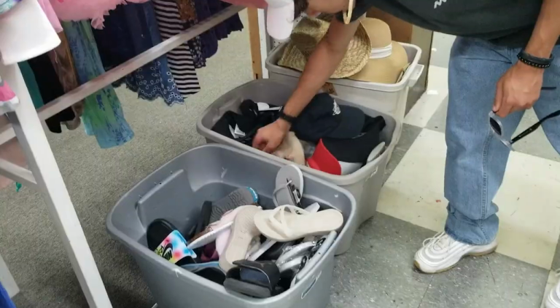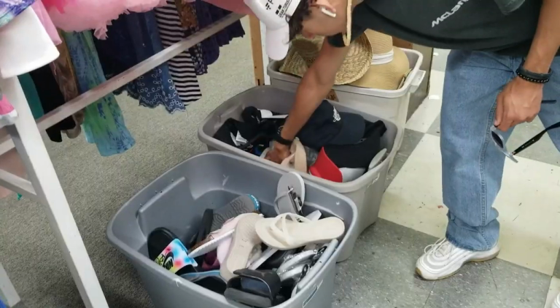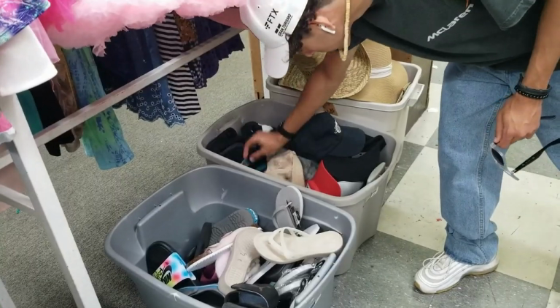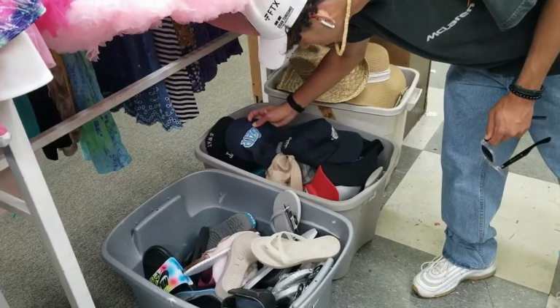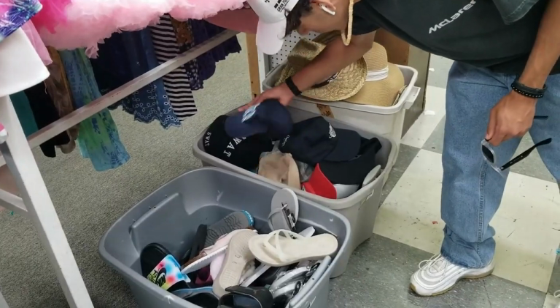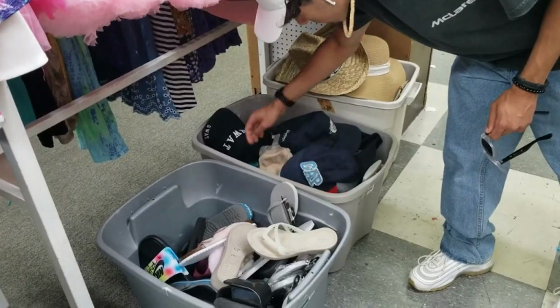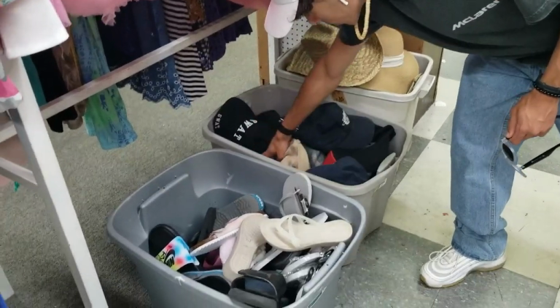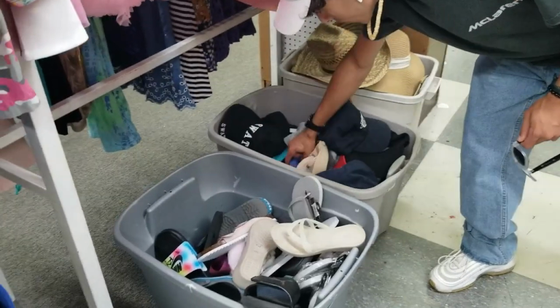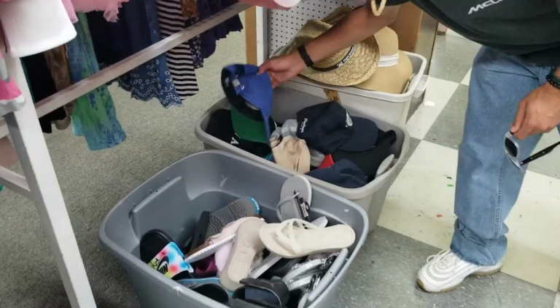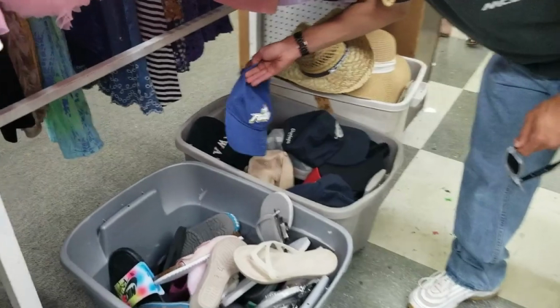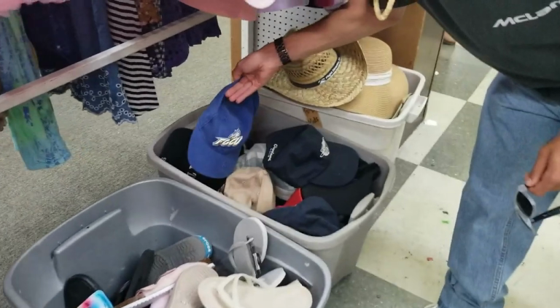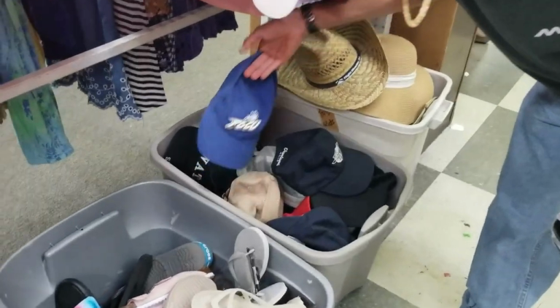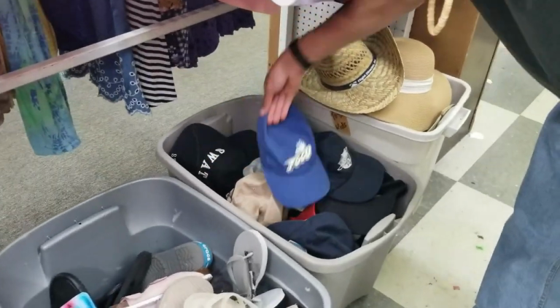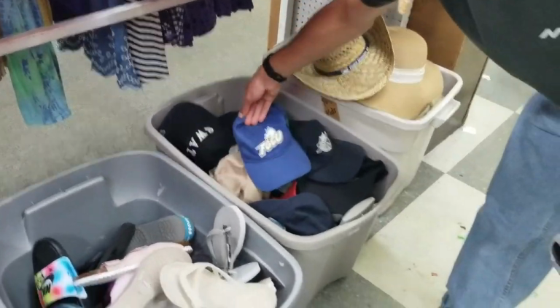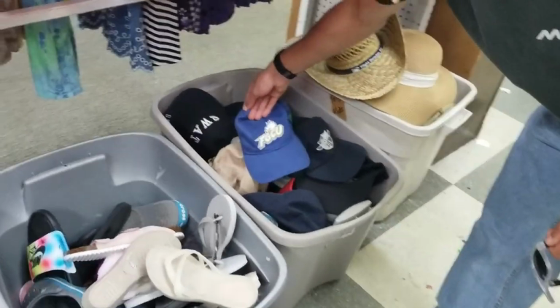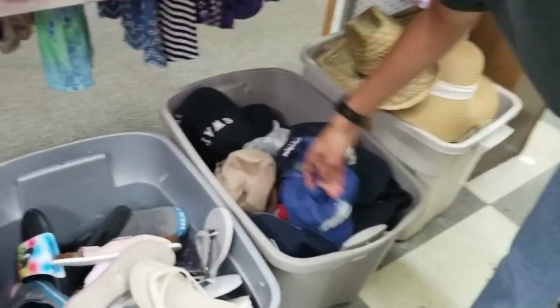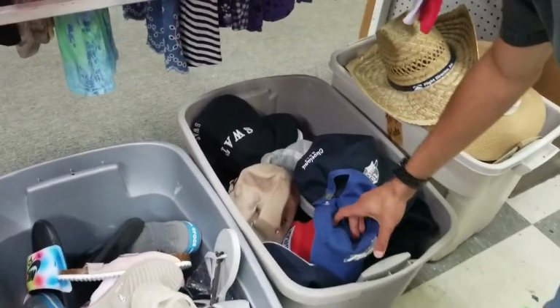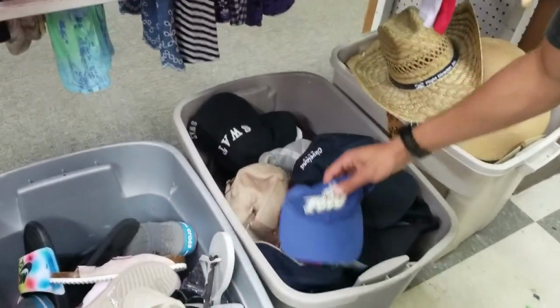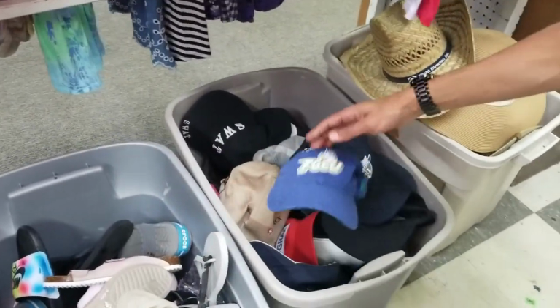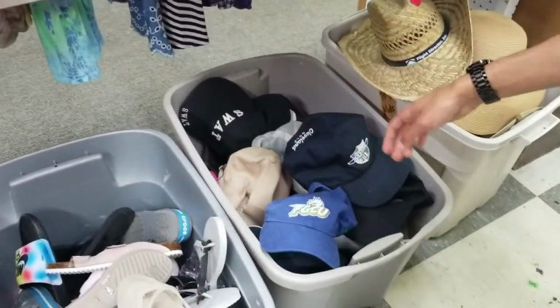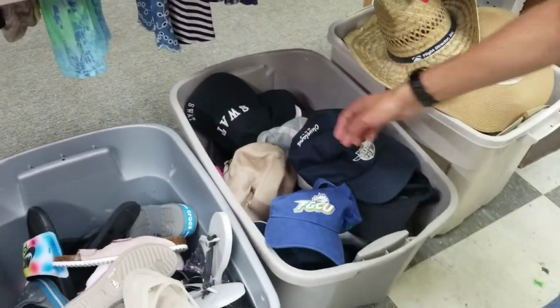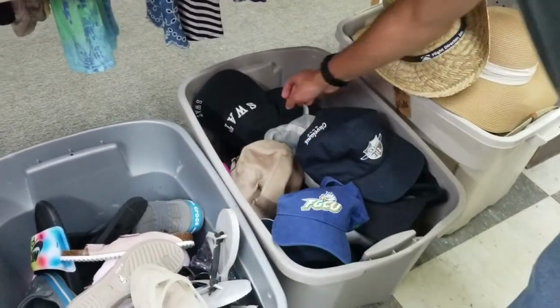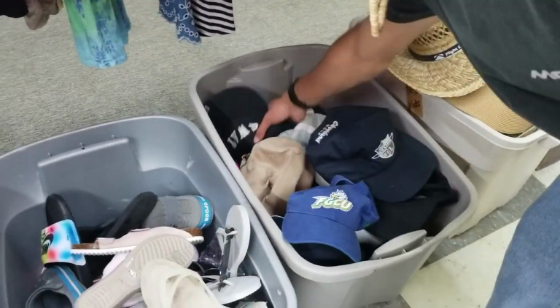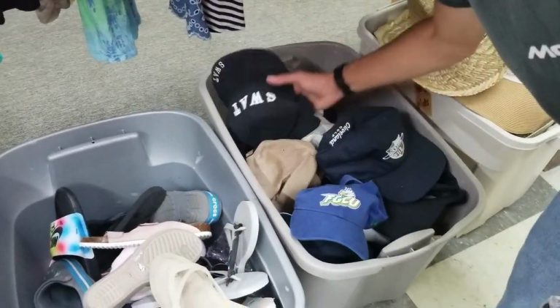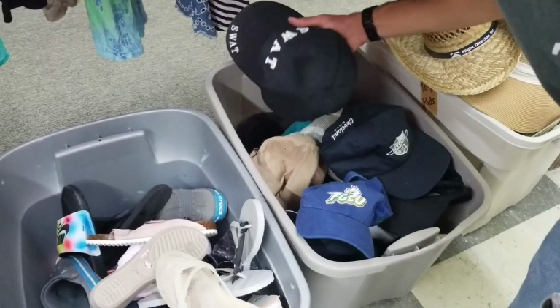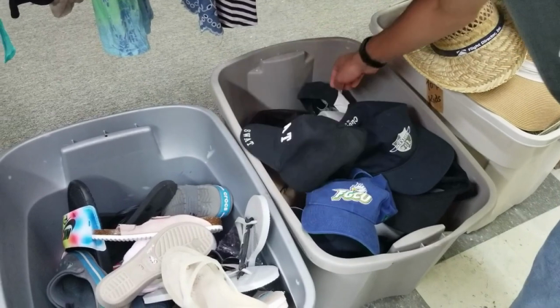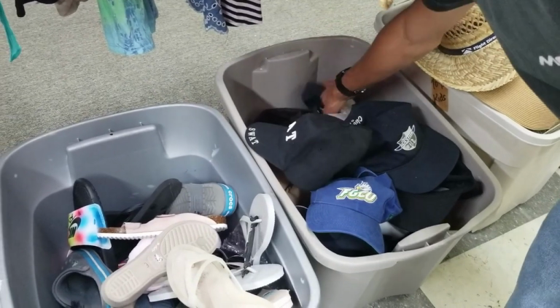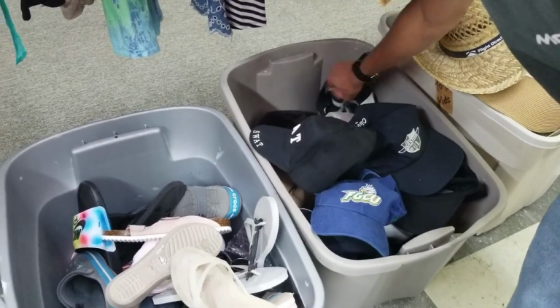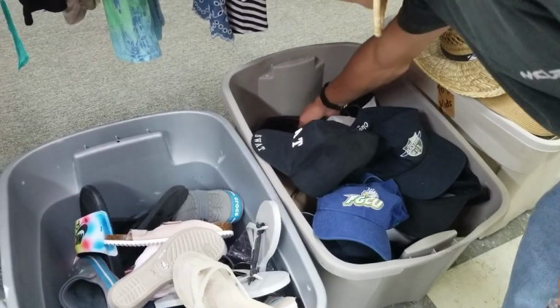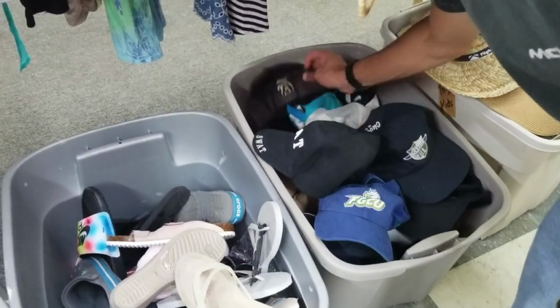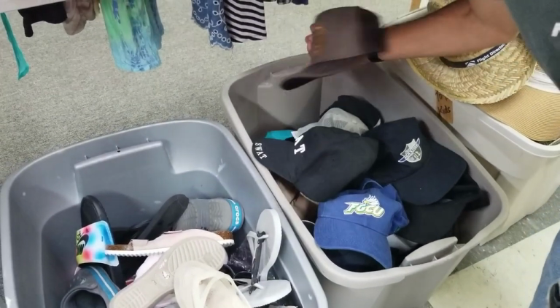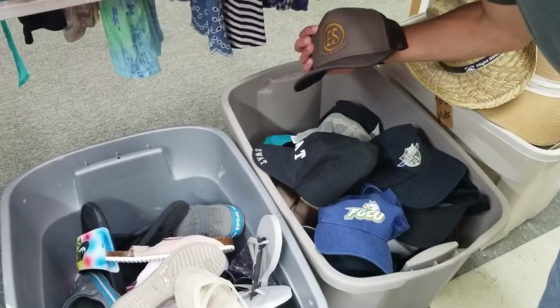My son was looking through some hats — we're always on the lookout for cool hats, but there's nothing really good here, nothing really interesting.